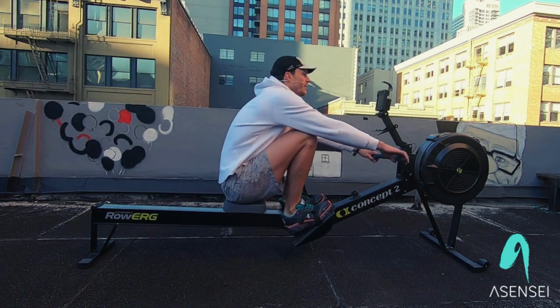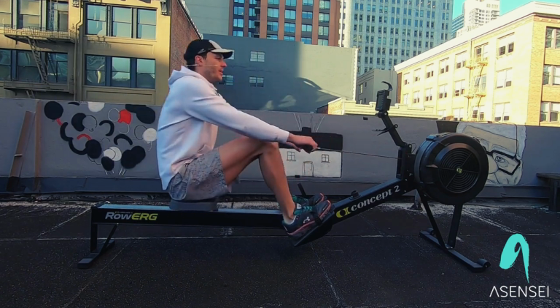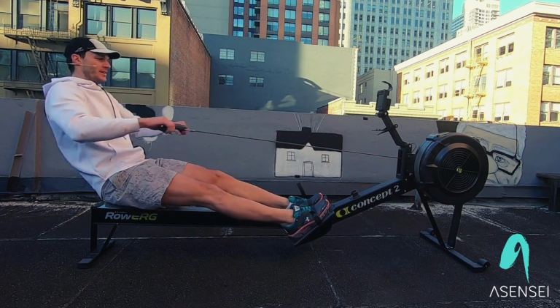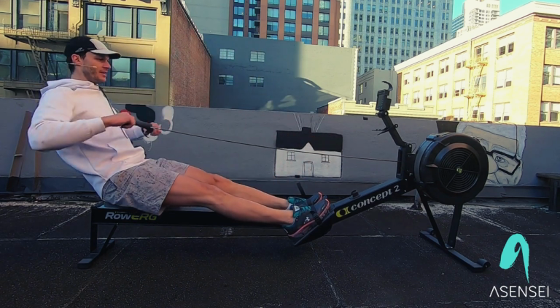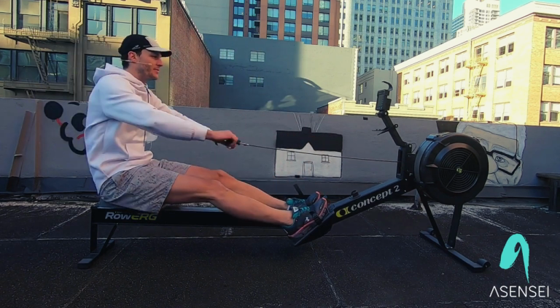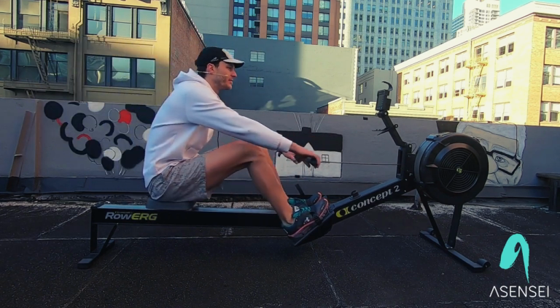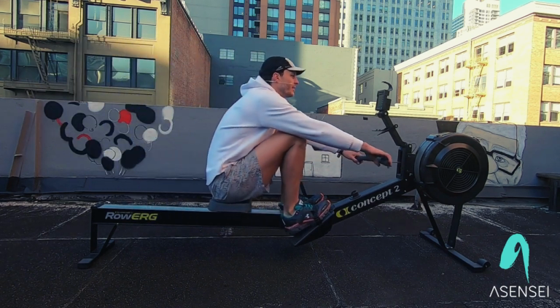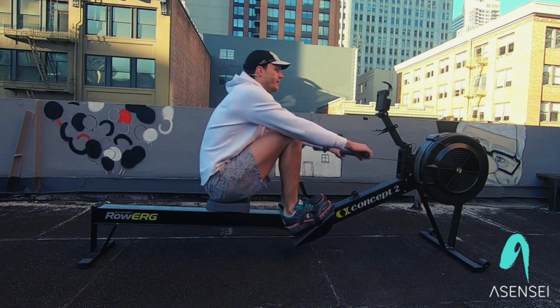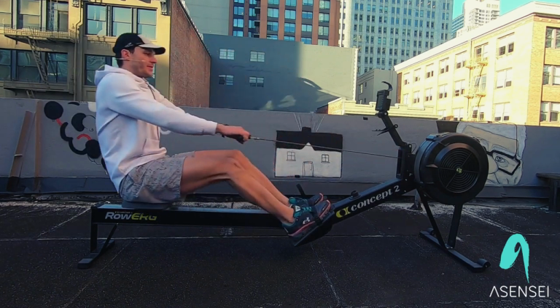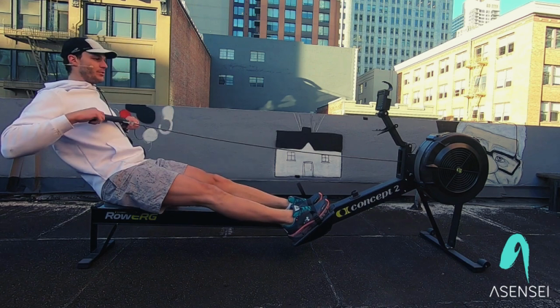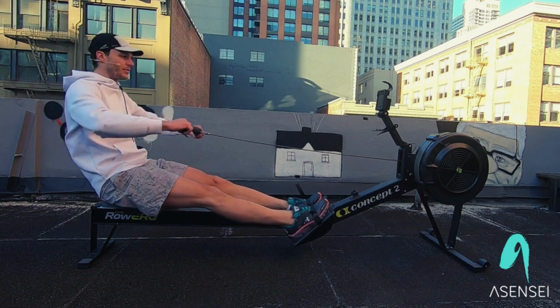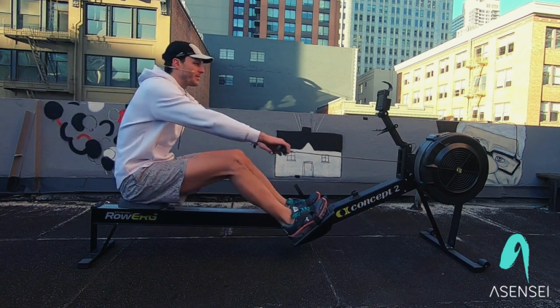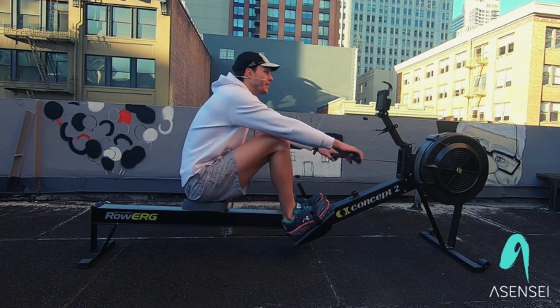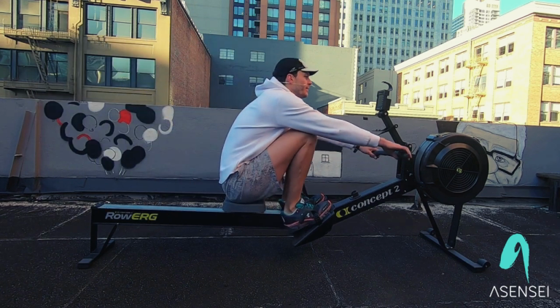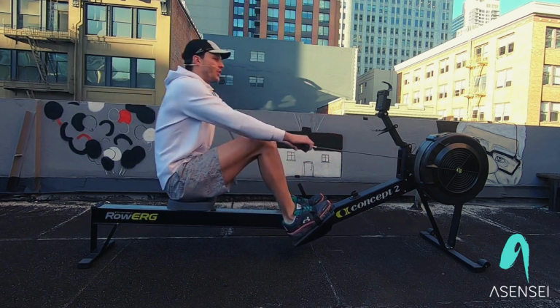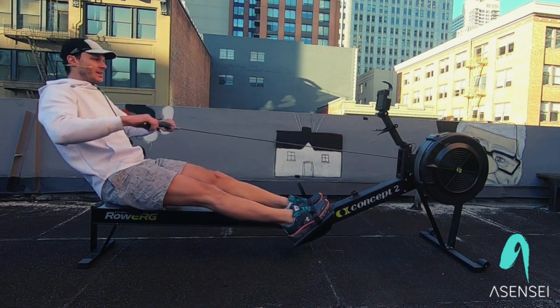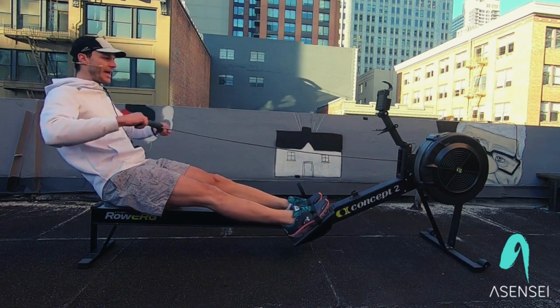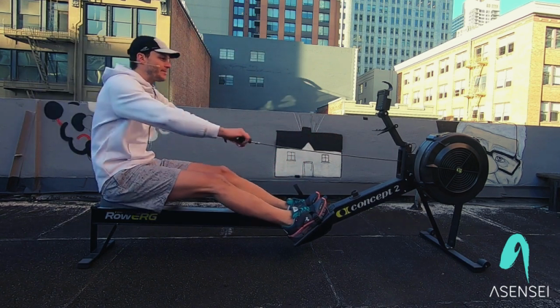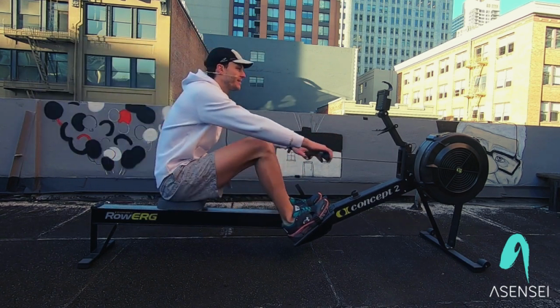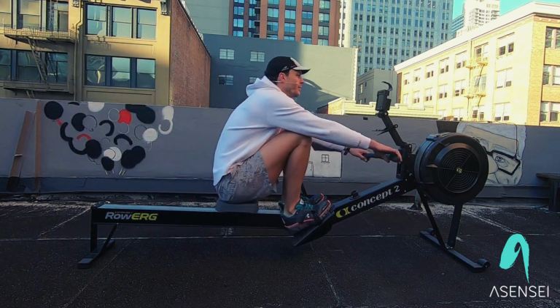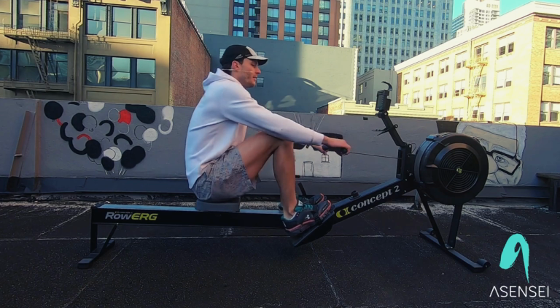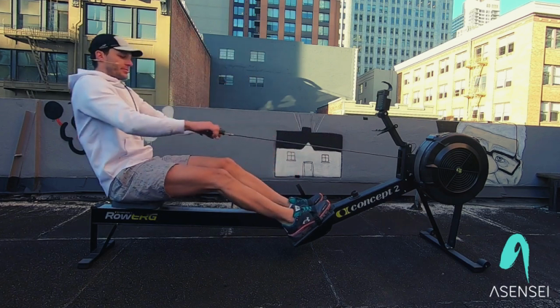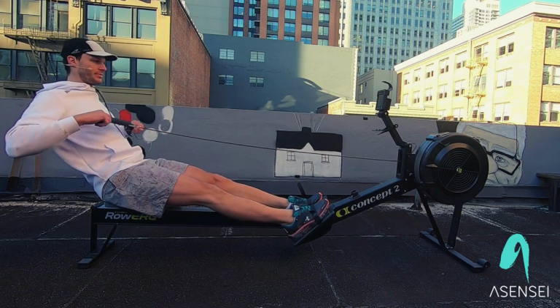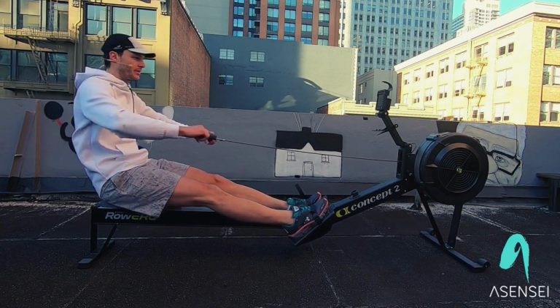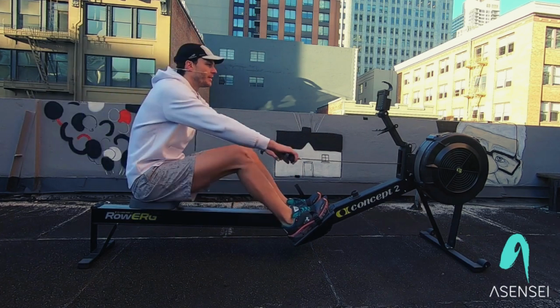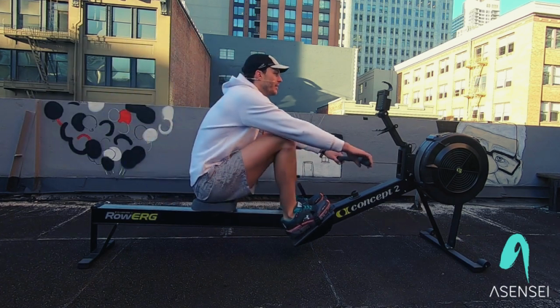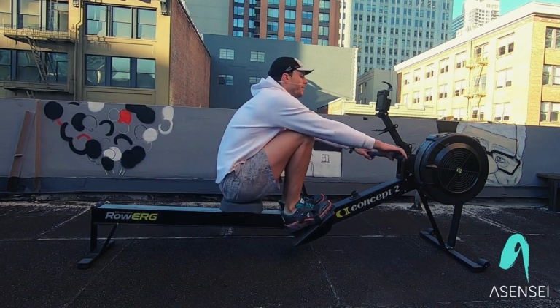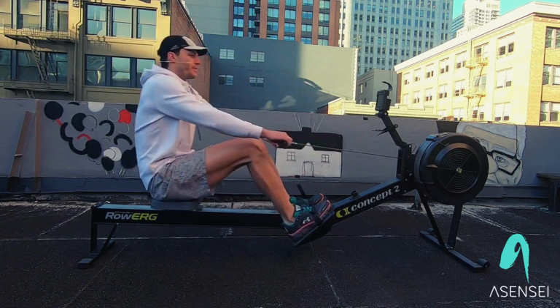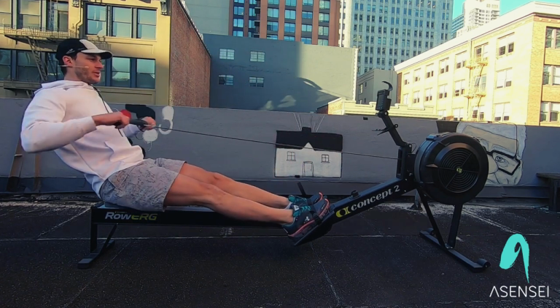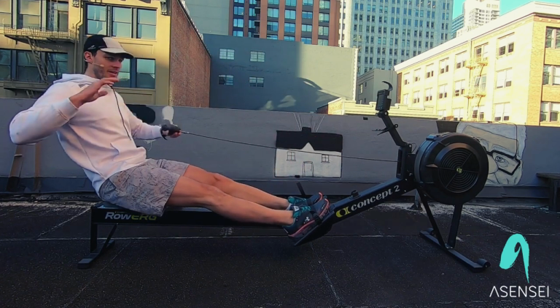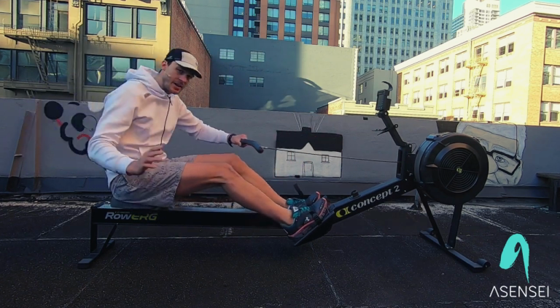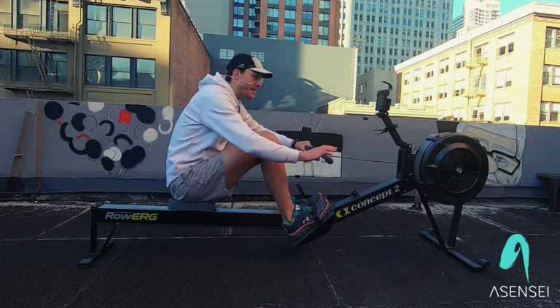So a few things: everything is smooth. We want to keep that chain flat. Keep the hands level. We want that rowing stroke to have a nice cadence.